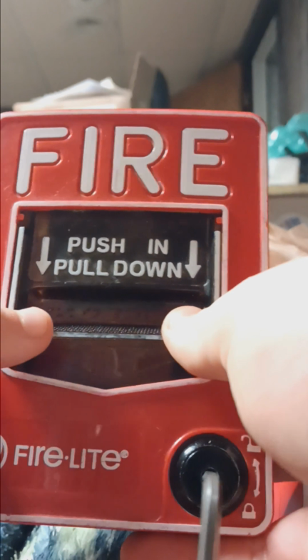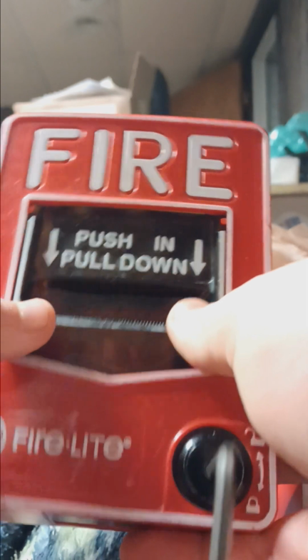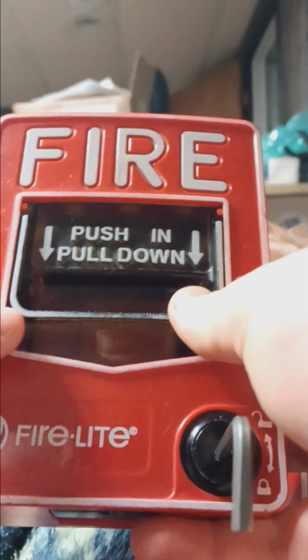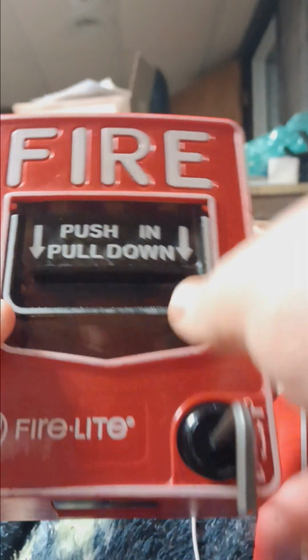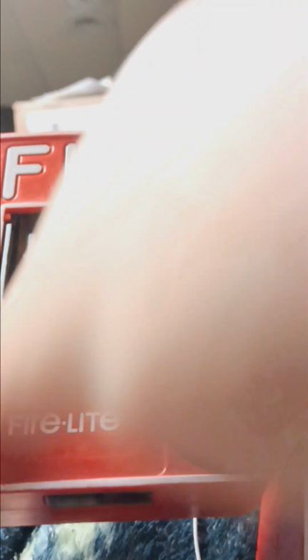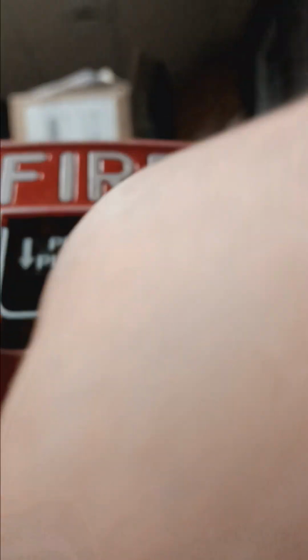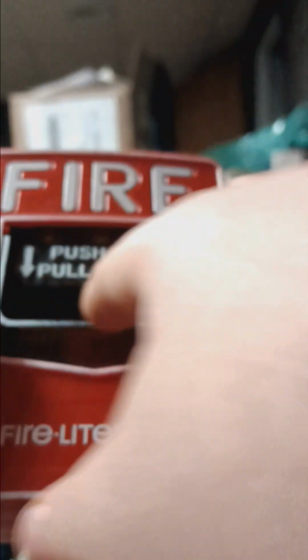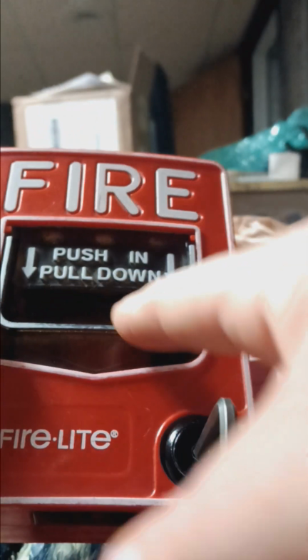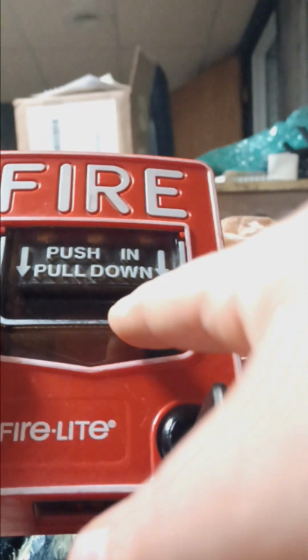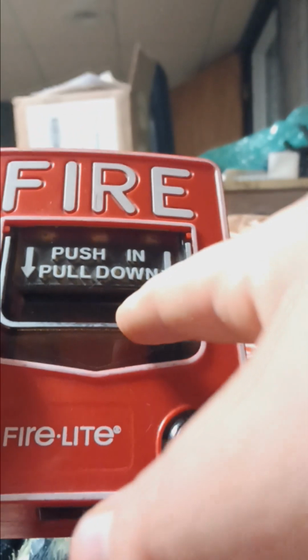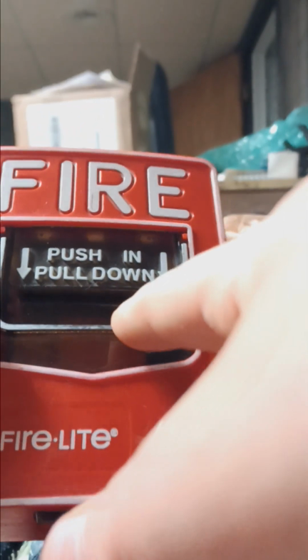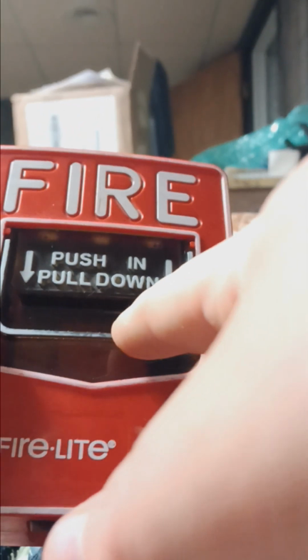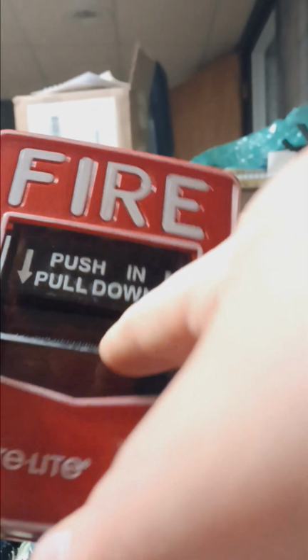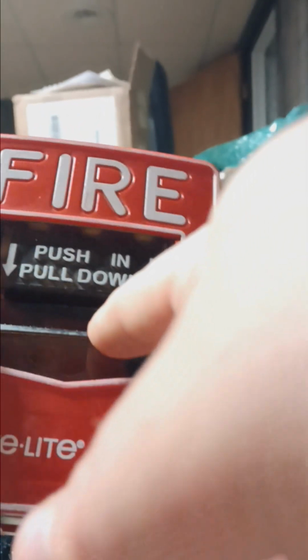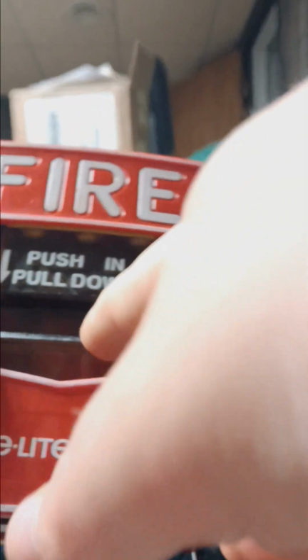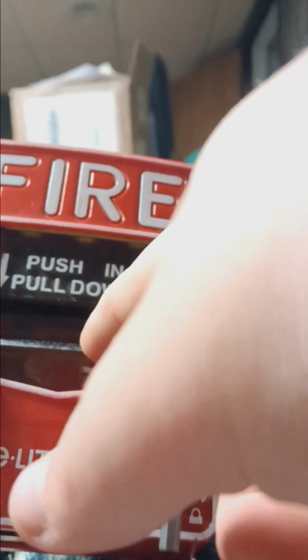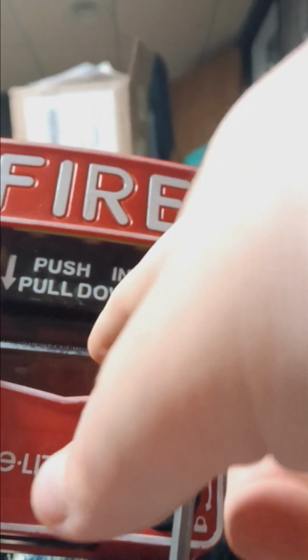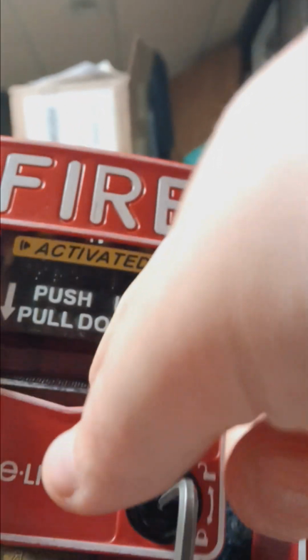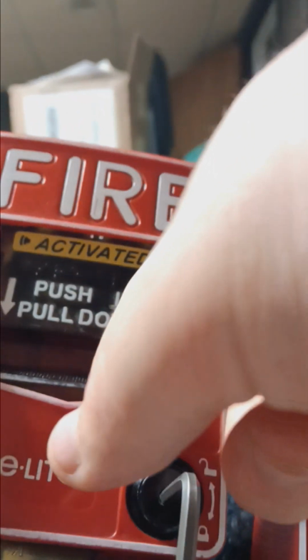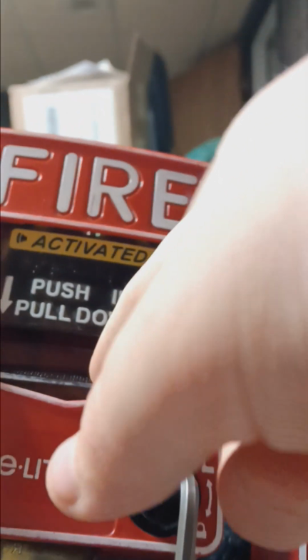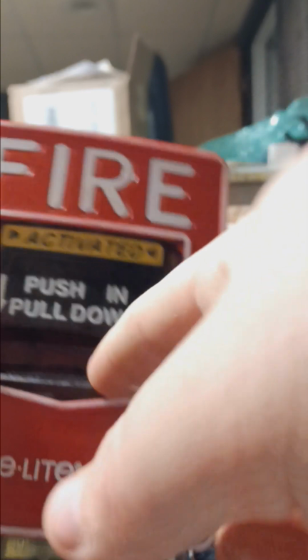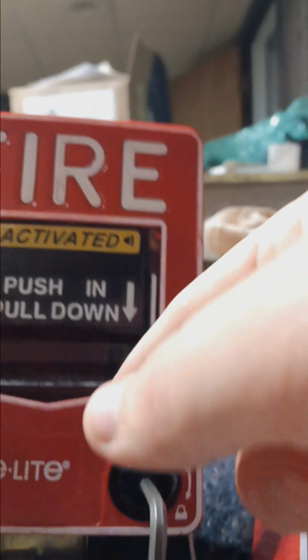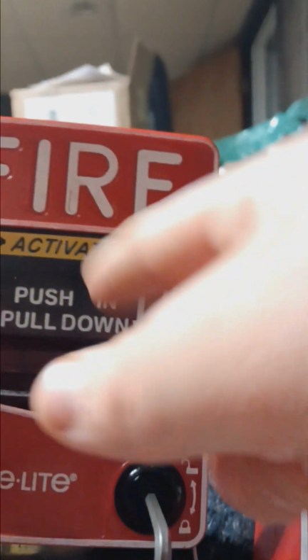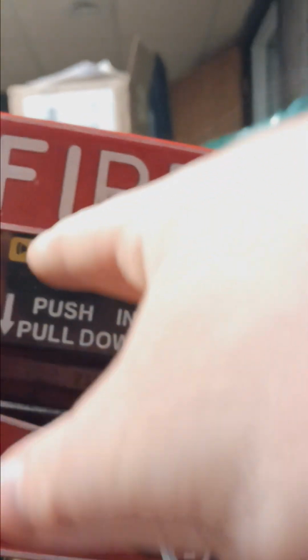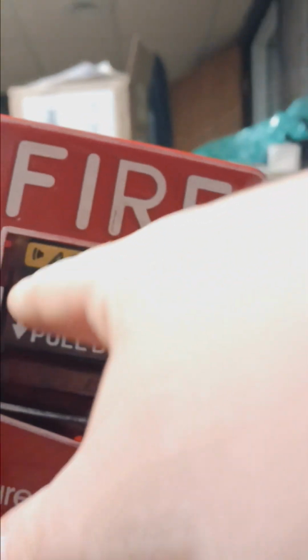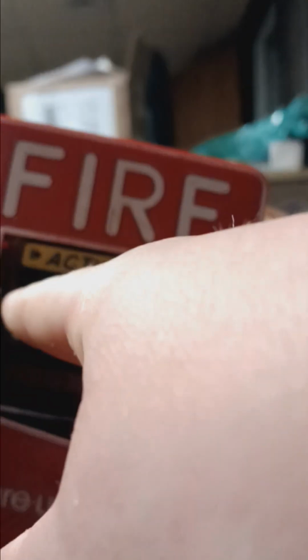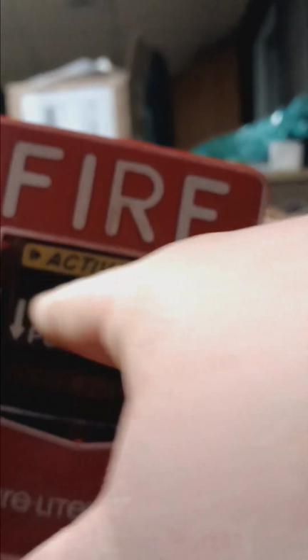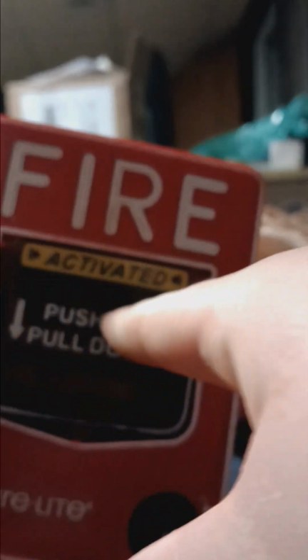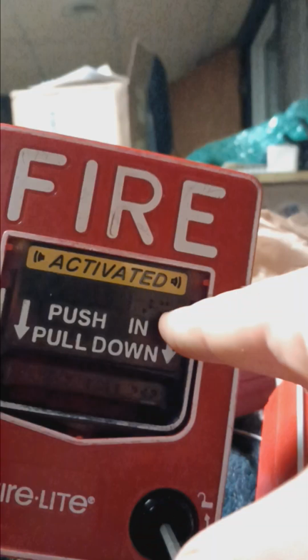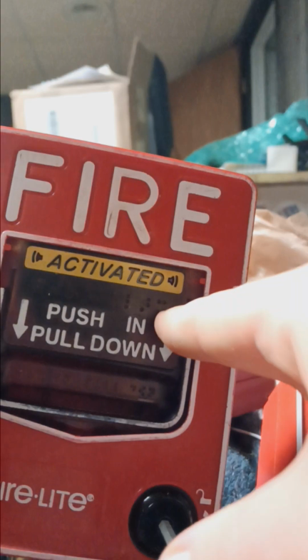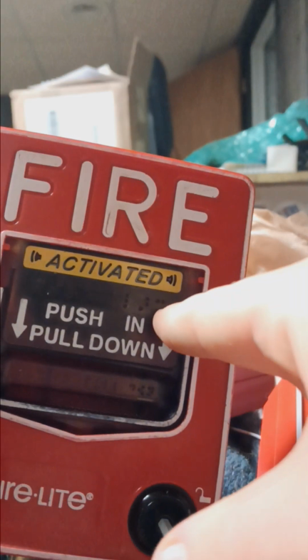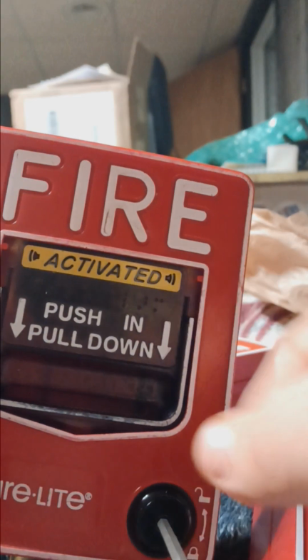You can see it's dual action — it says push in, then pull down. You push in first and then pull down, and you can see the activated inscription.